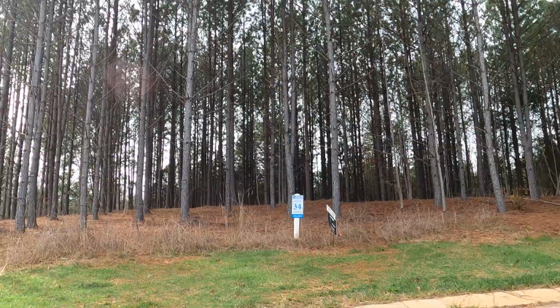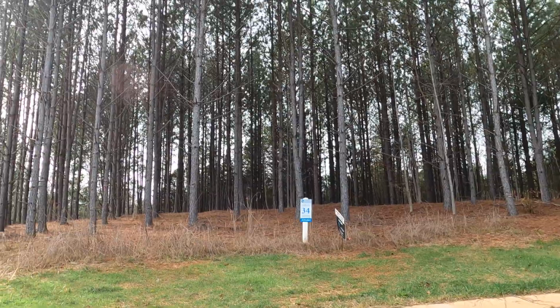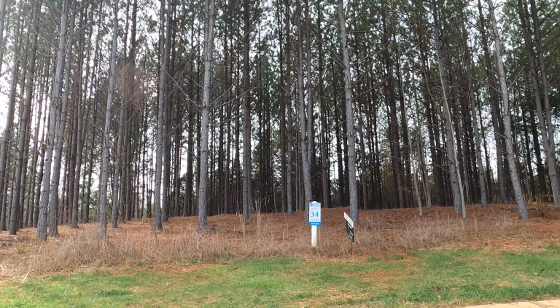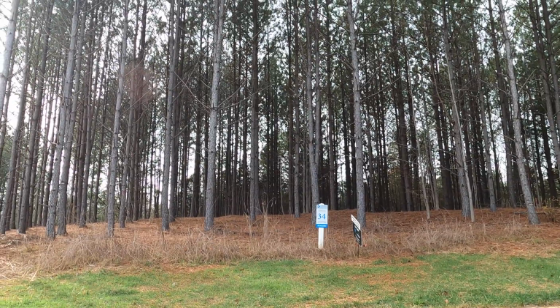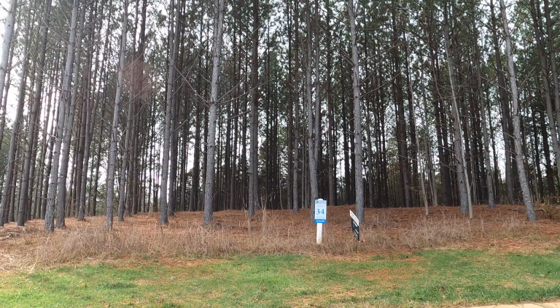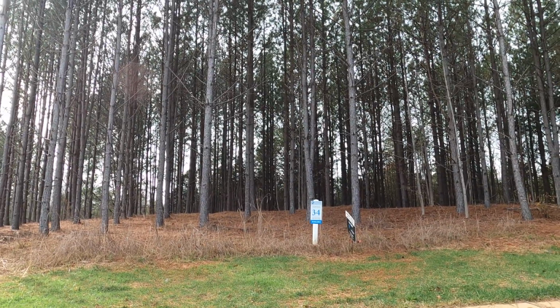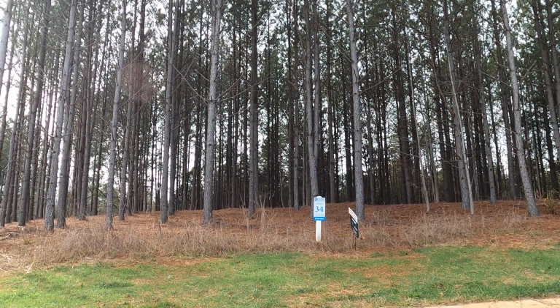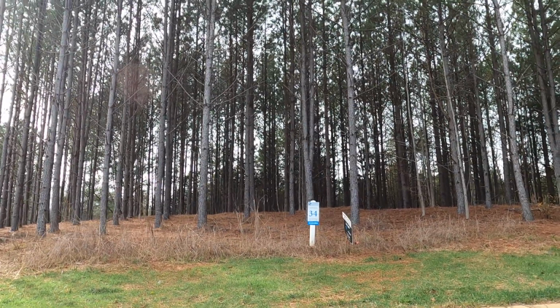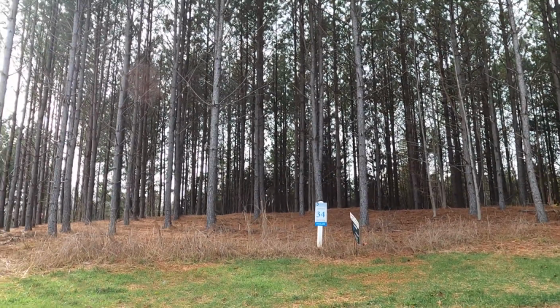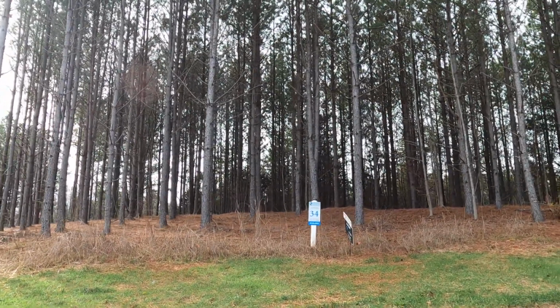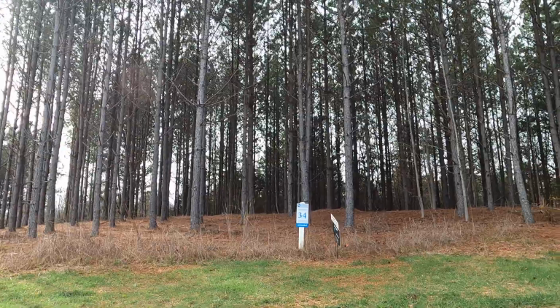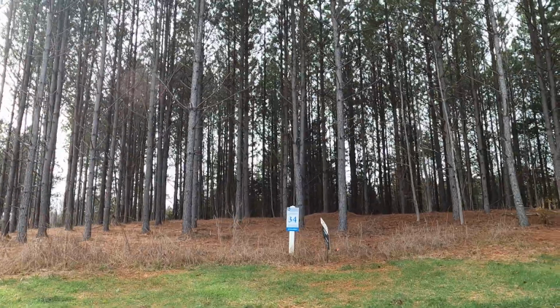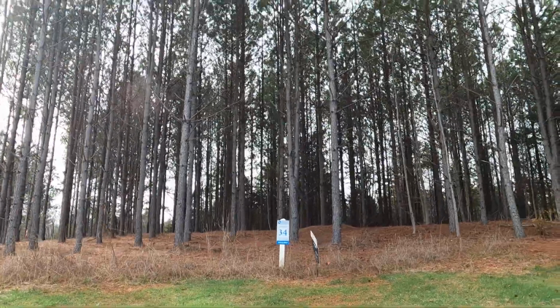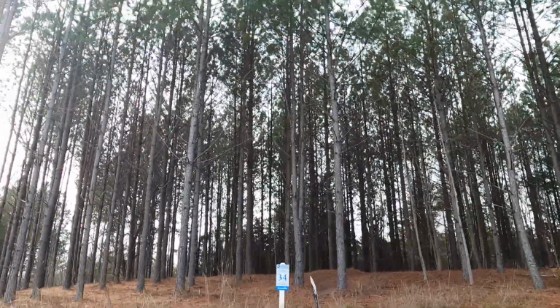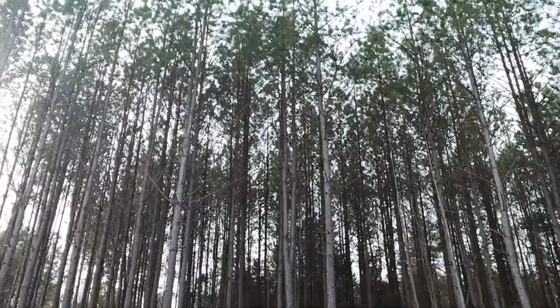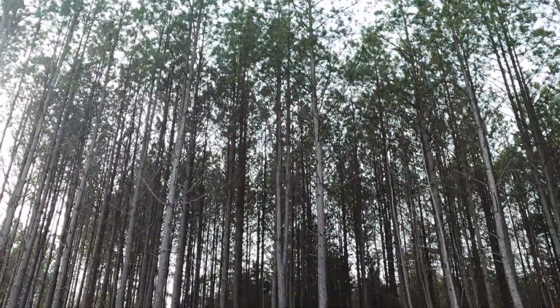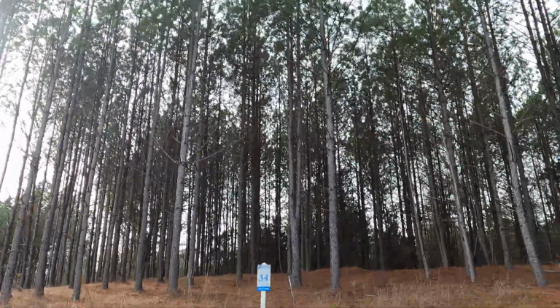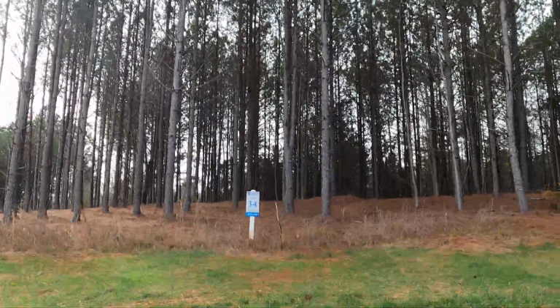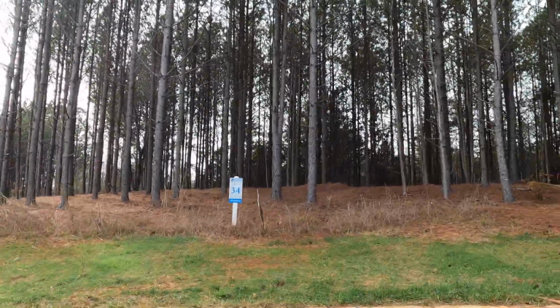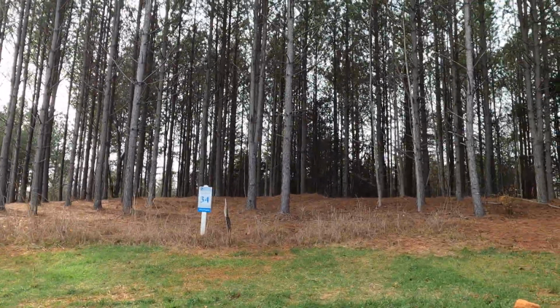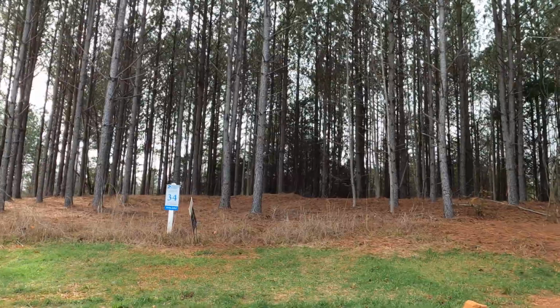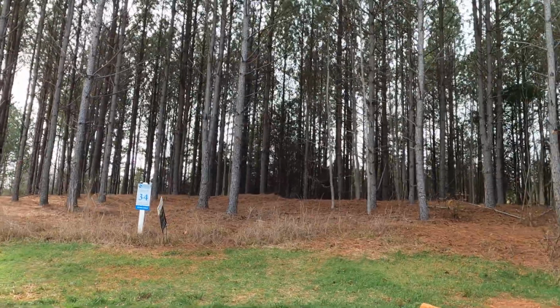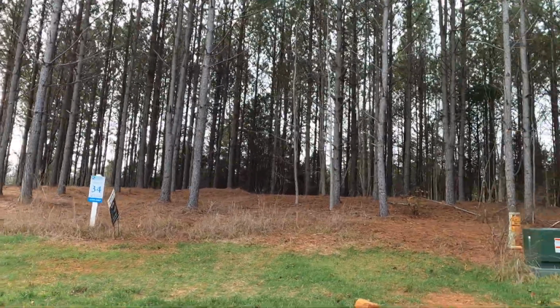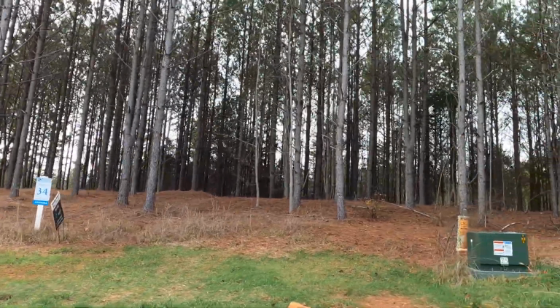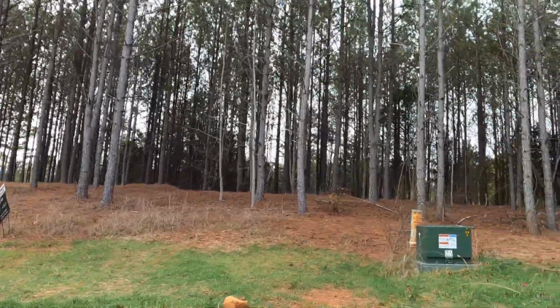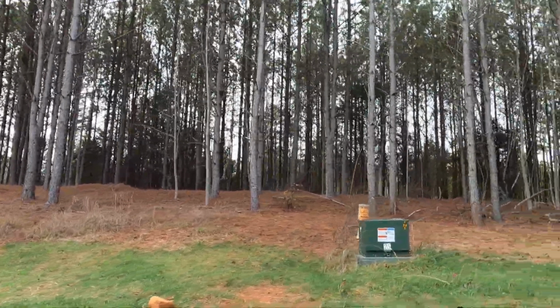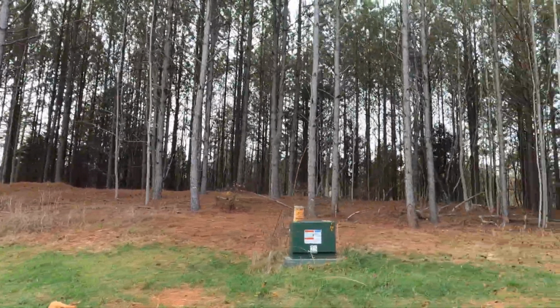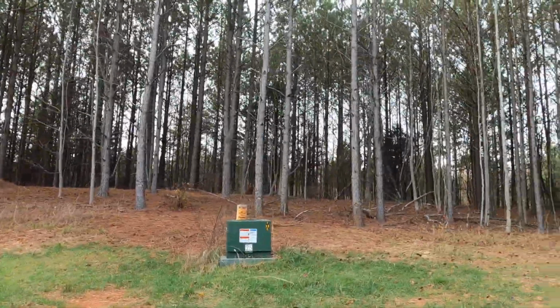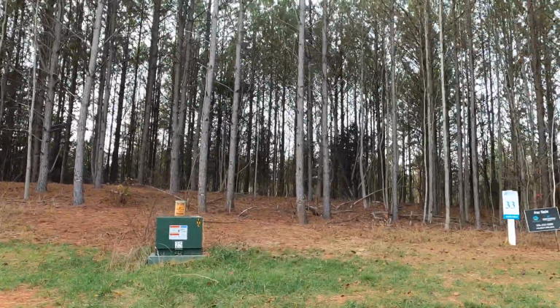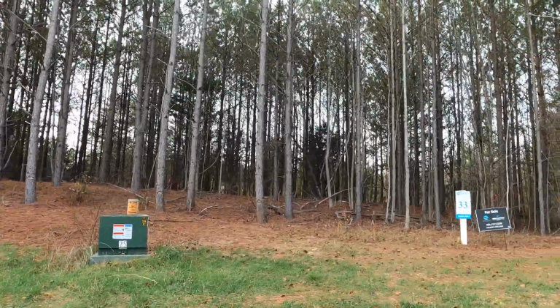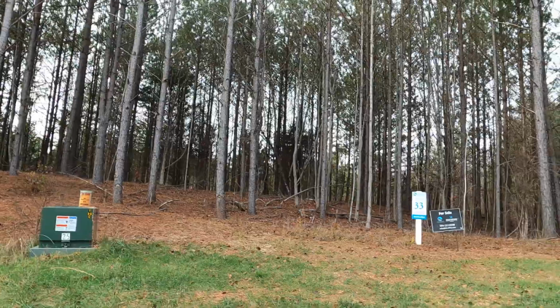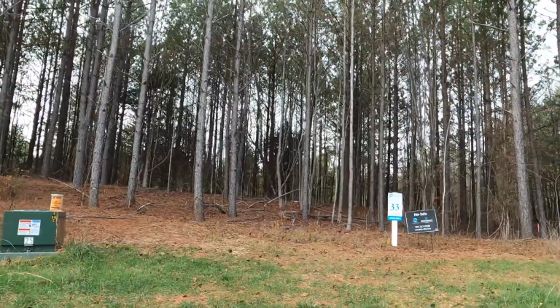I'm on location at Shepherd's Trace on a cul-de-sac at lot 34, which is available to build your new dream home on. I love those South Carolina pines. Who doesn't love a cul-de-sac with a big, fanned-out, beautiful view?